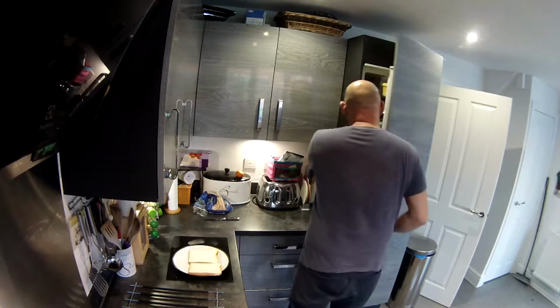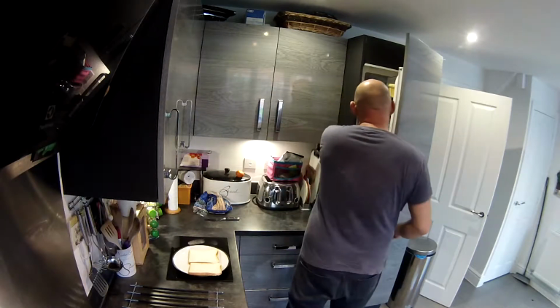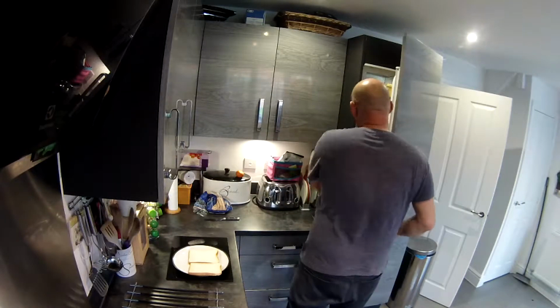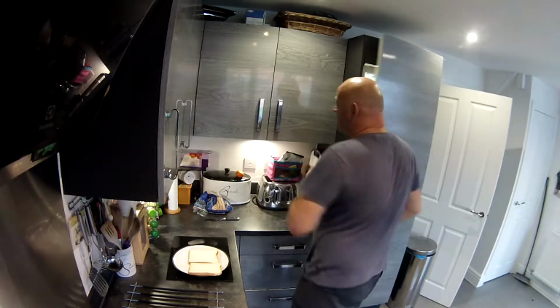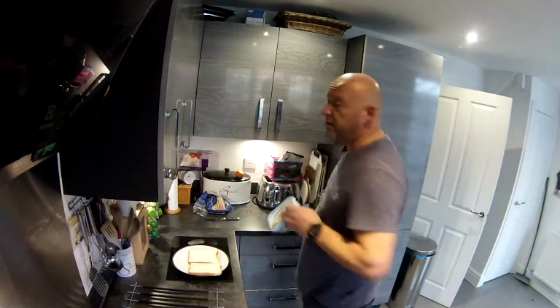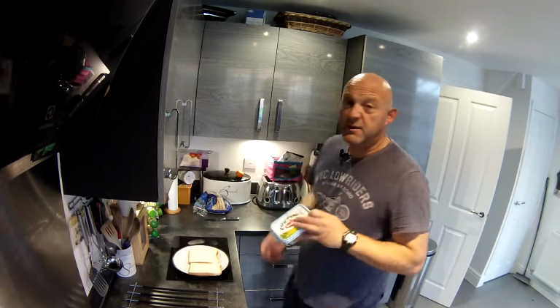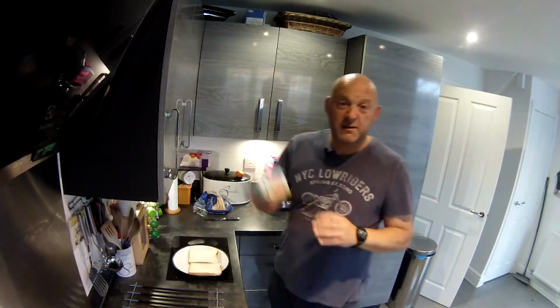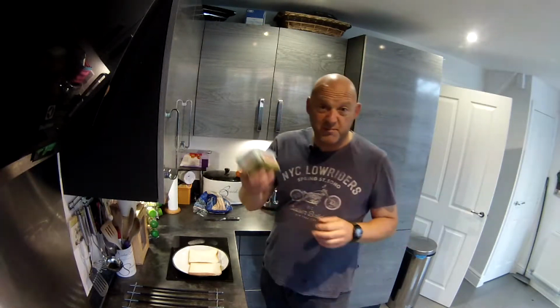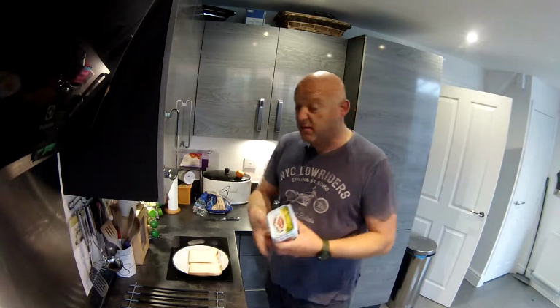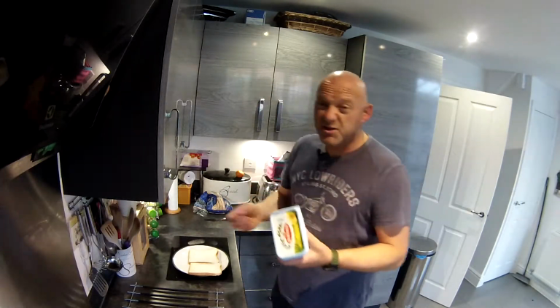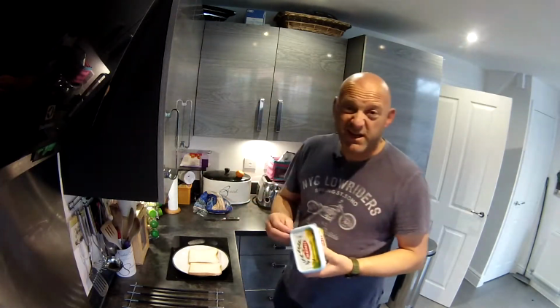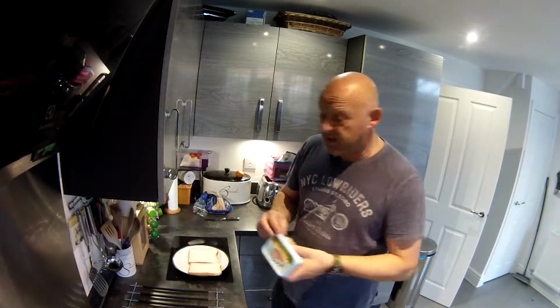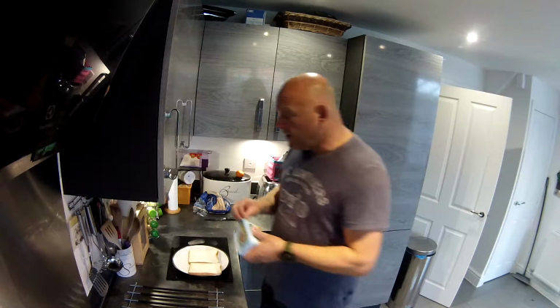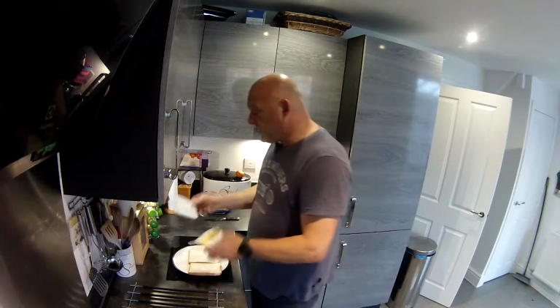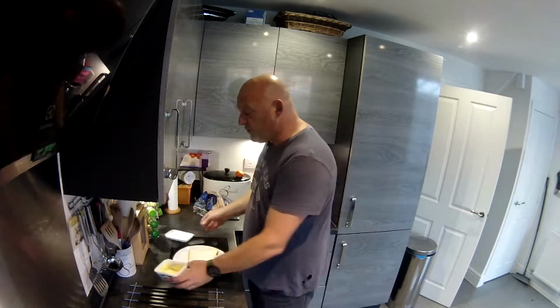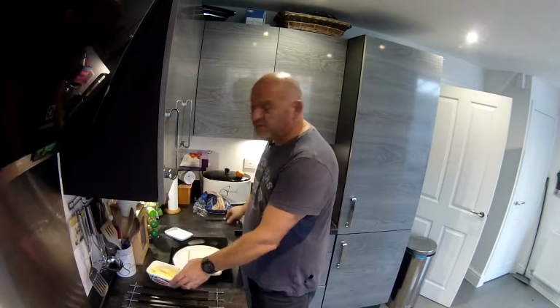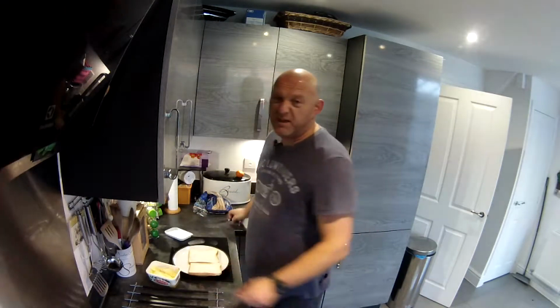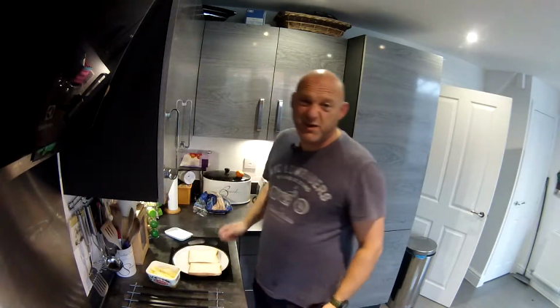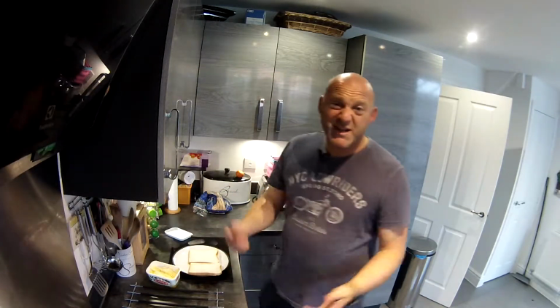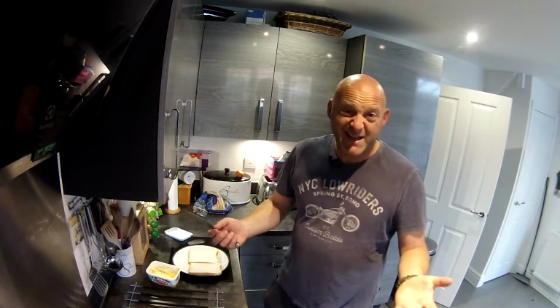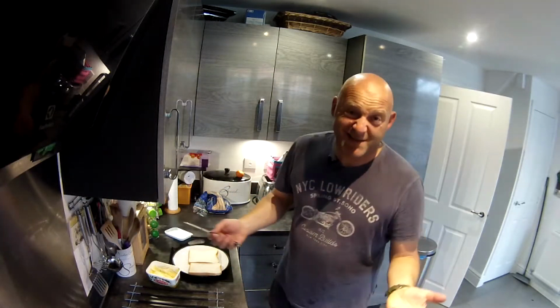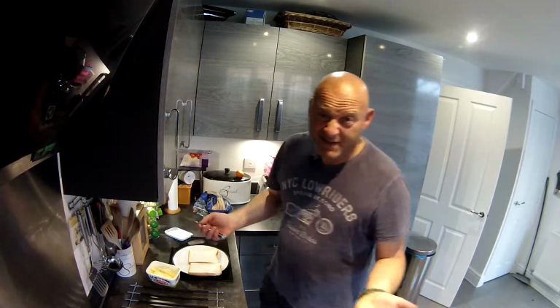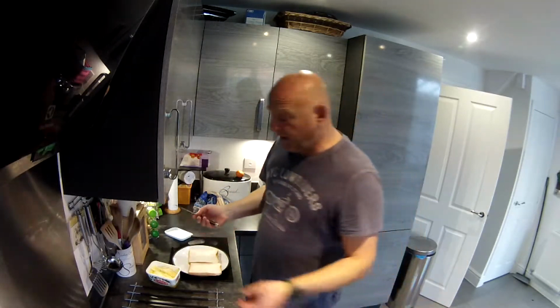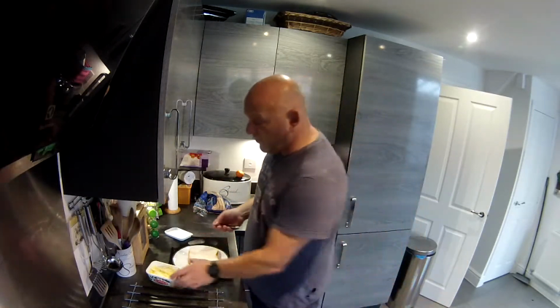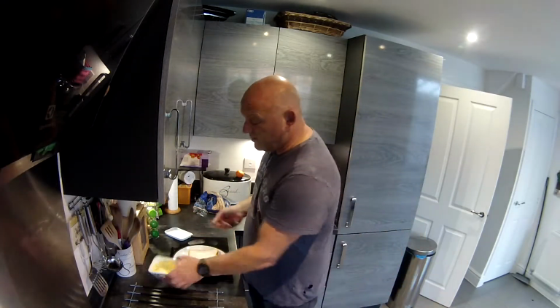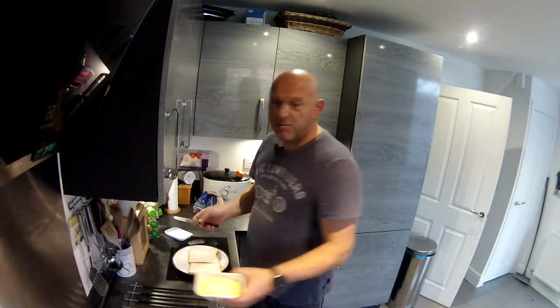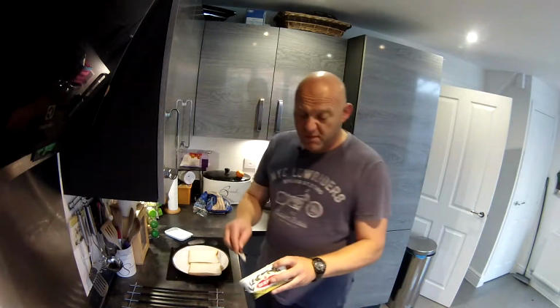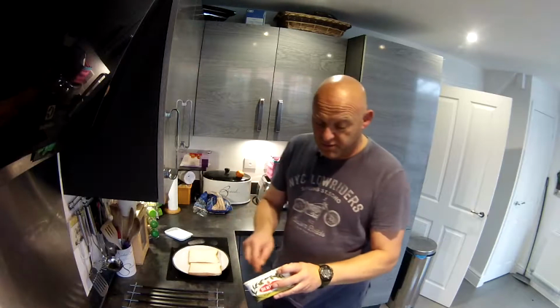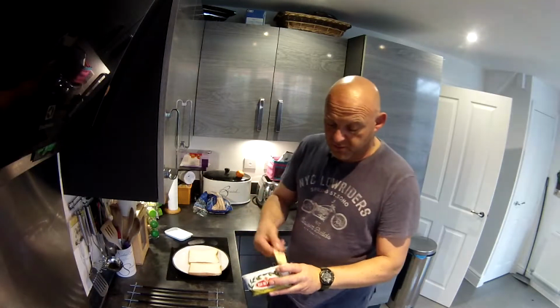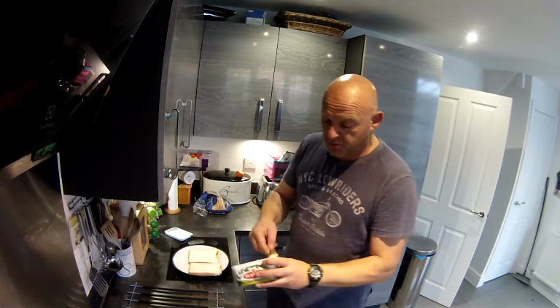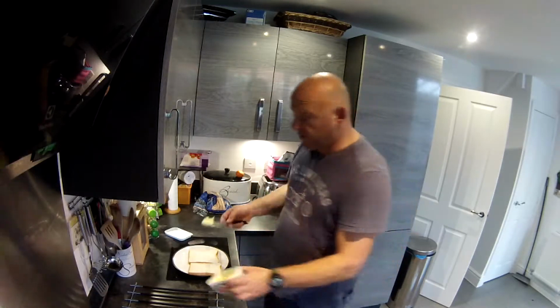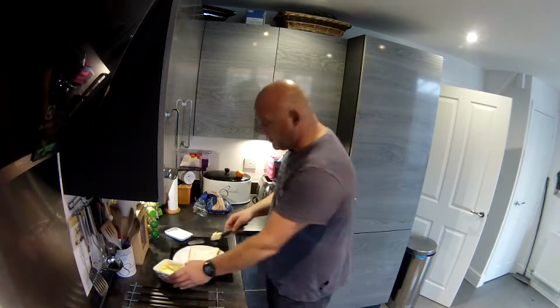Then some butter, margarine, whatever. Butter, unfortunately, since it's been in the fridge, it's going to be rock hard. I'd say a bit of marge always works wonders.